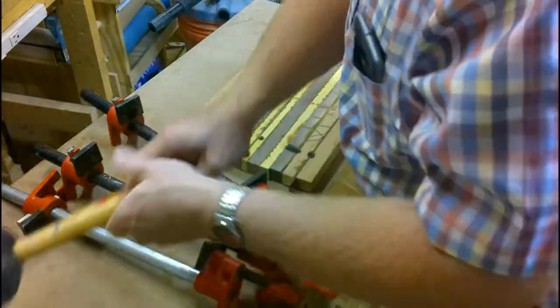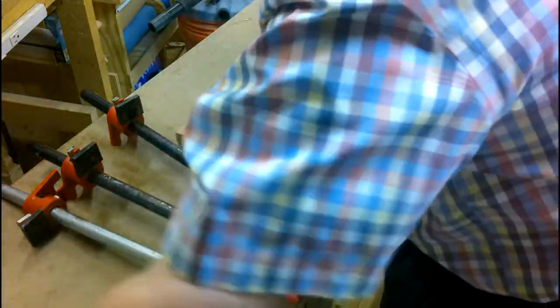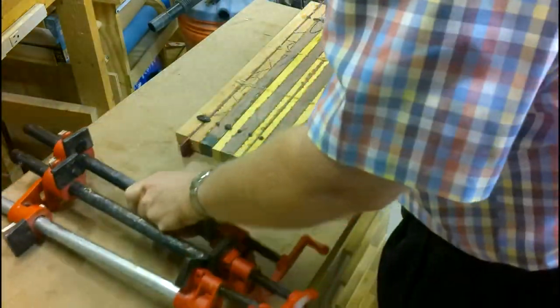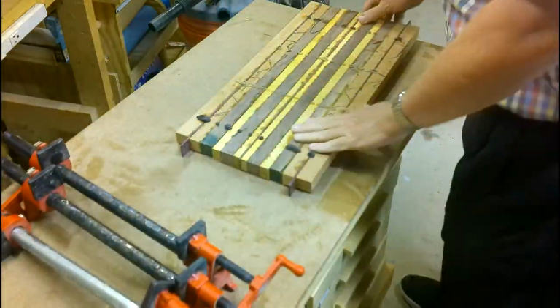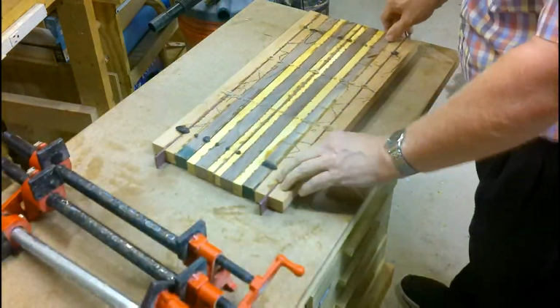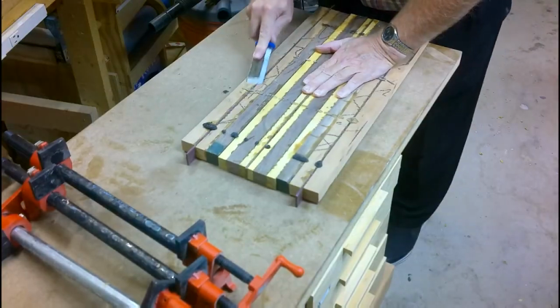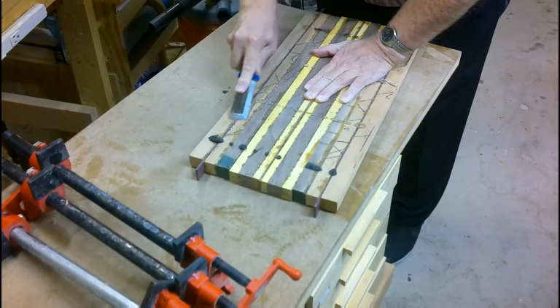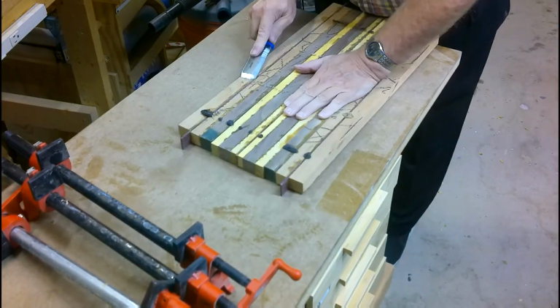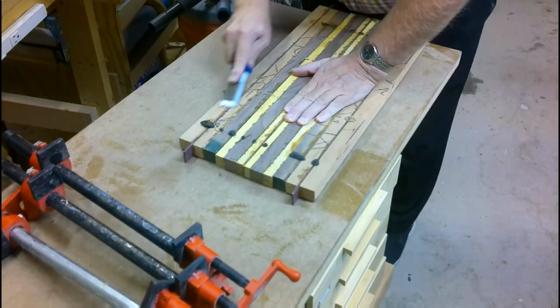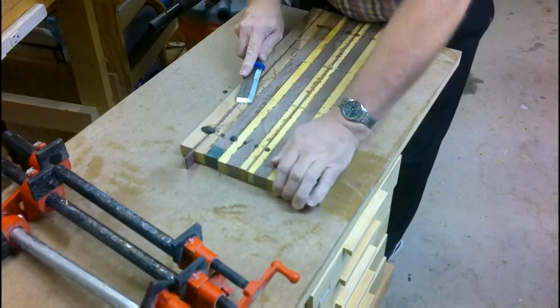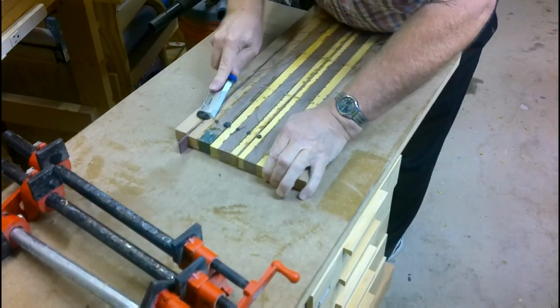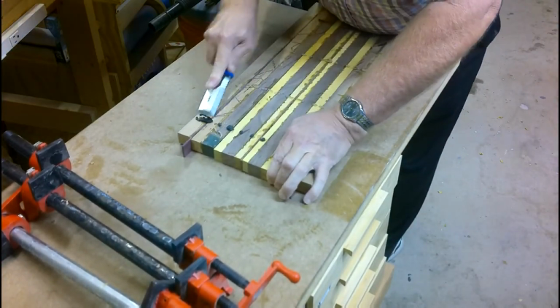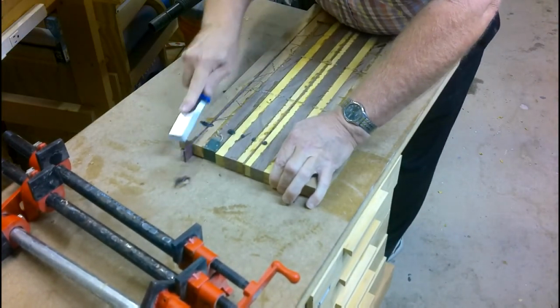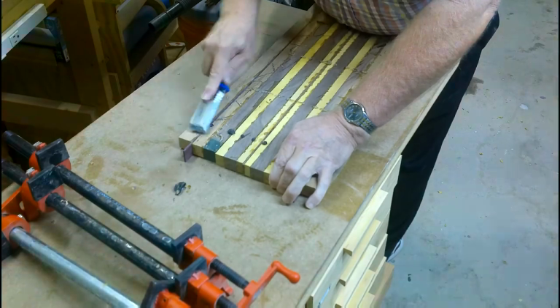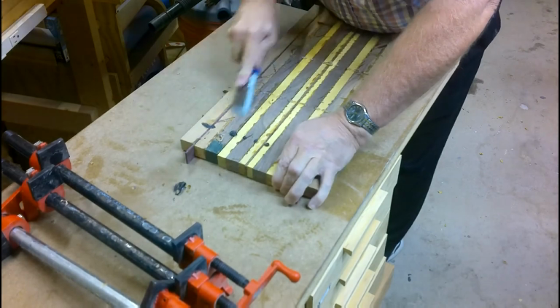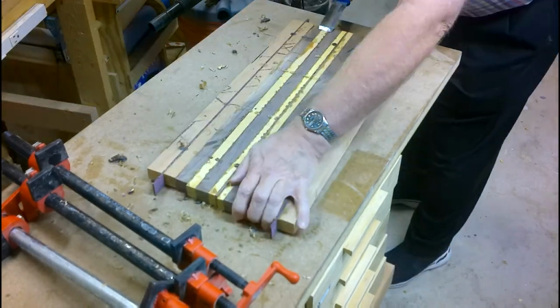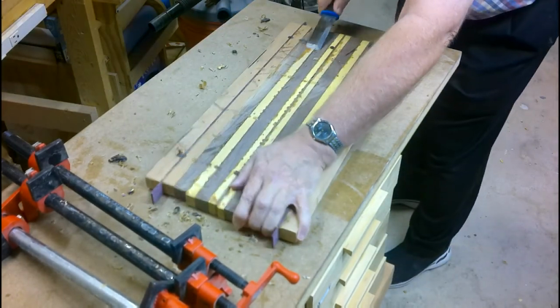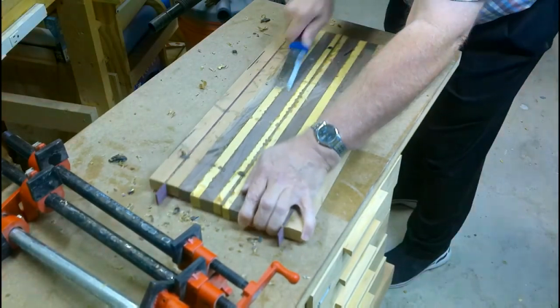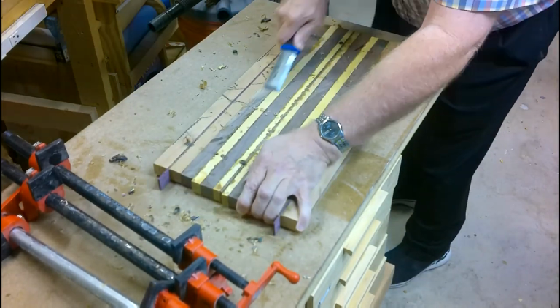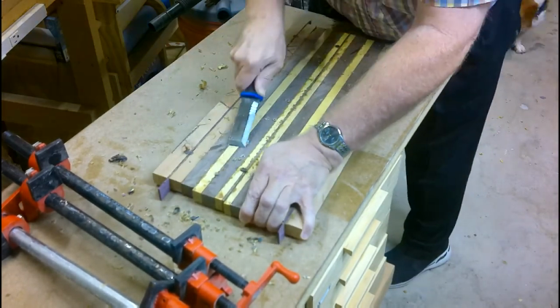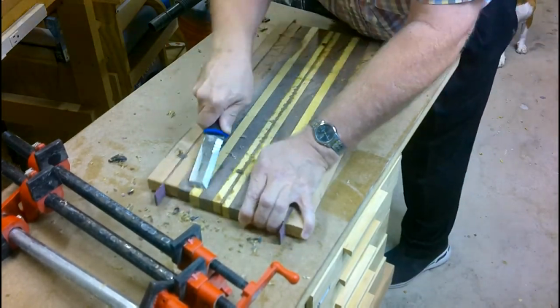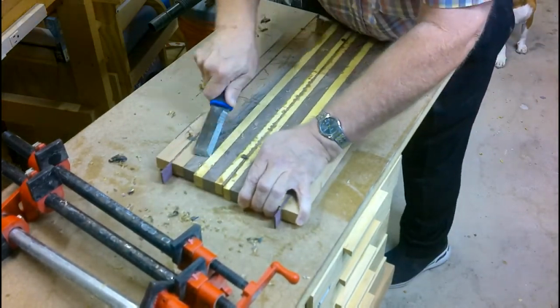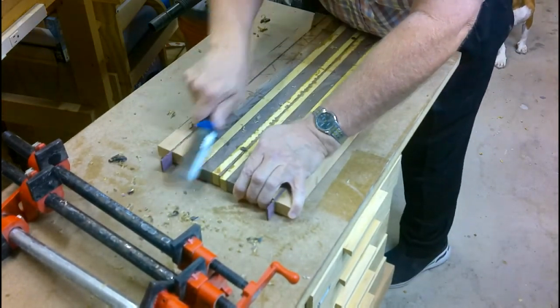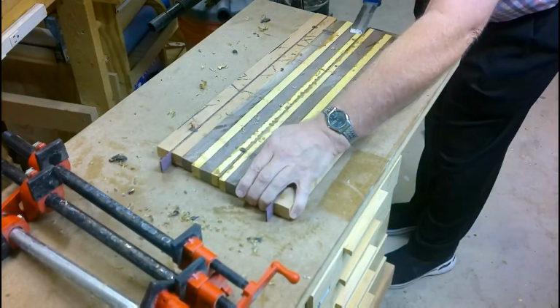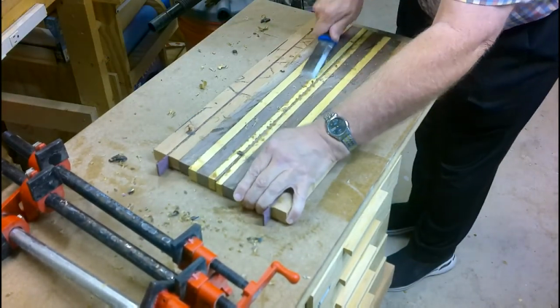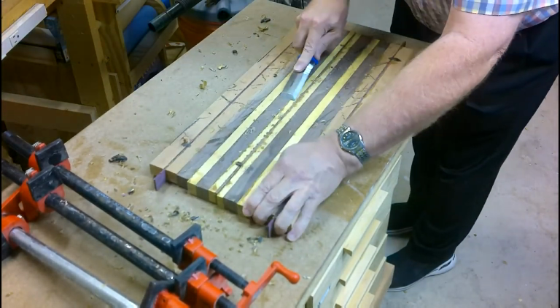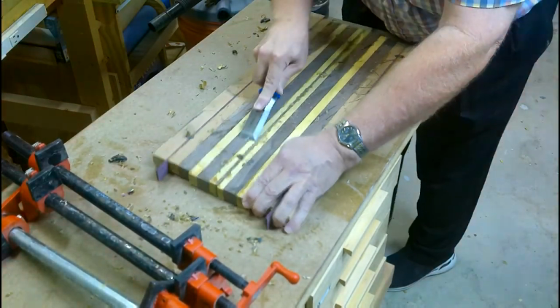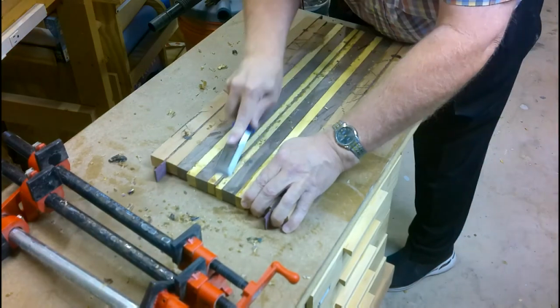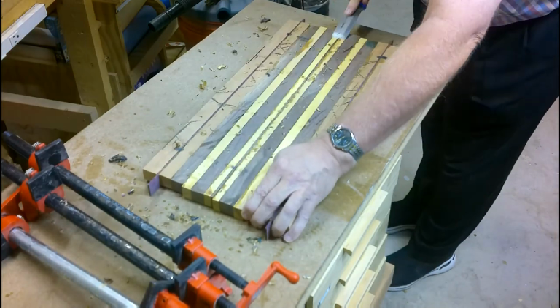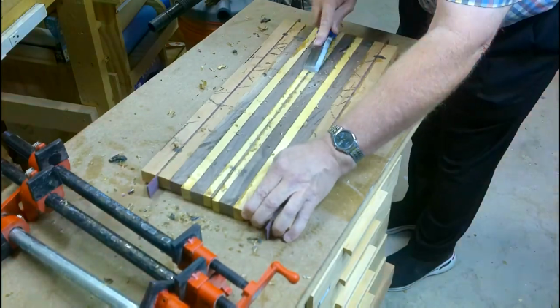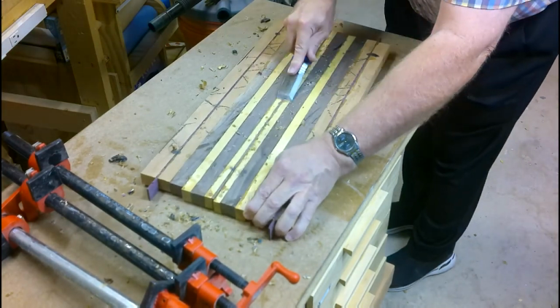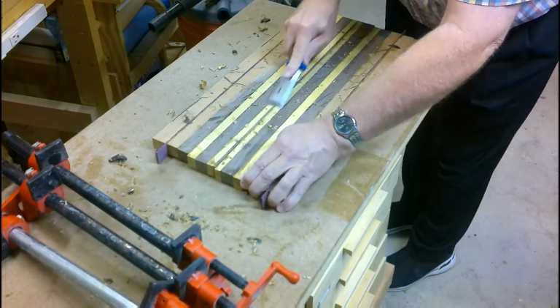Had to use a rubber mallet to get the clamps off — too much glue, maybe? Using a chisel to scrape off some of the excess glue.